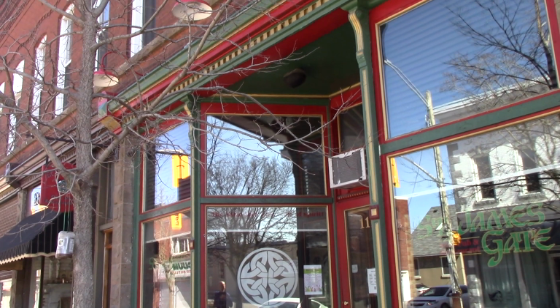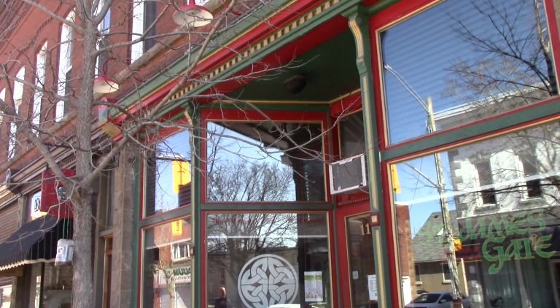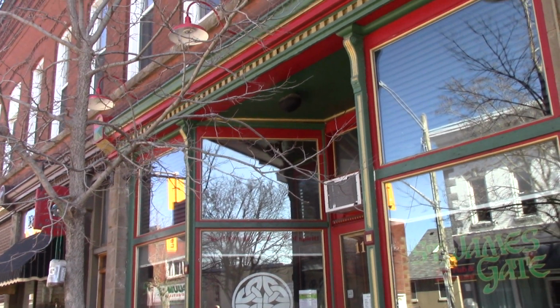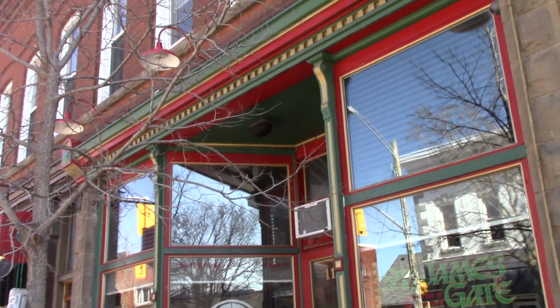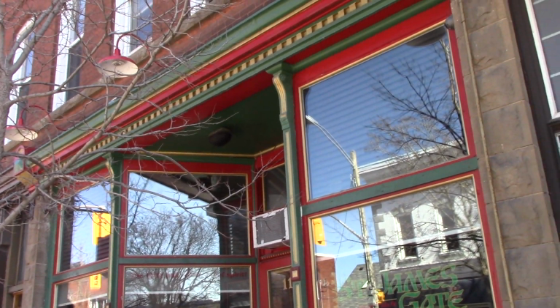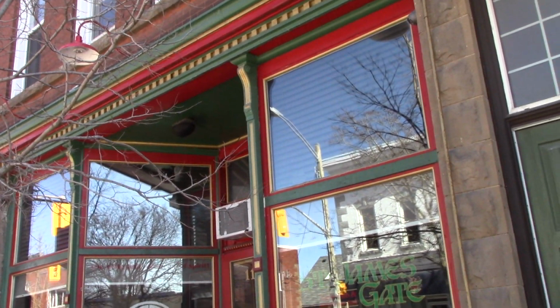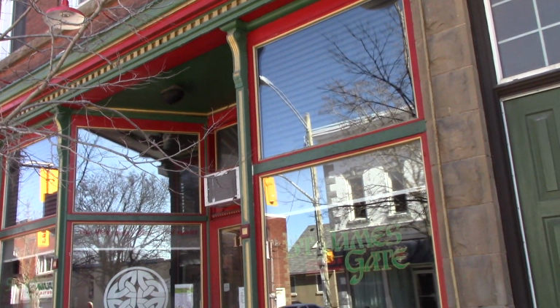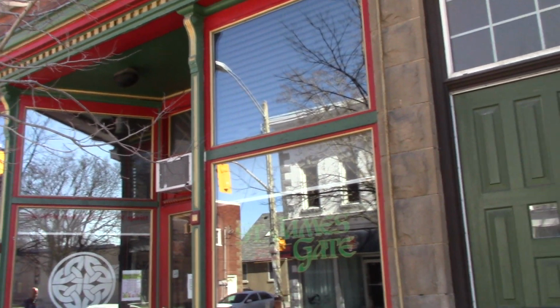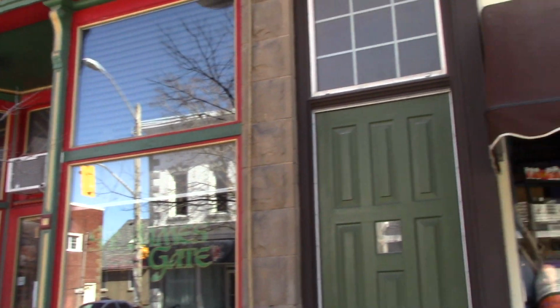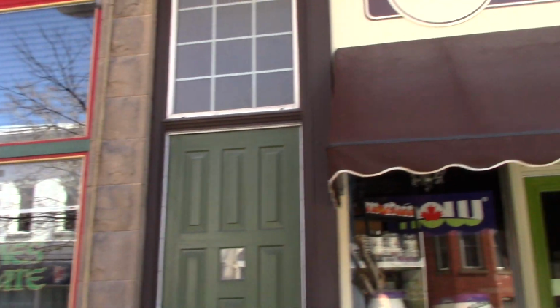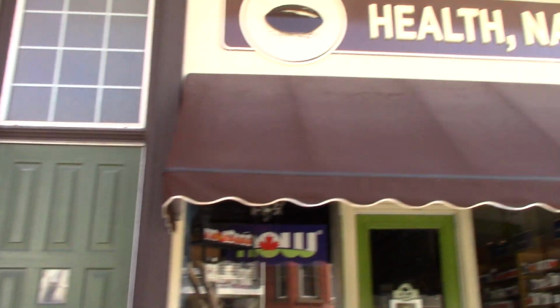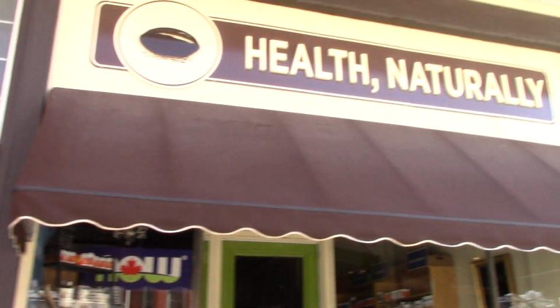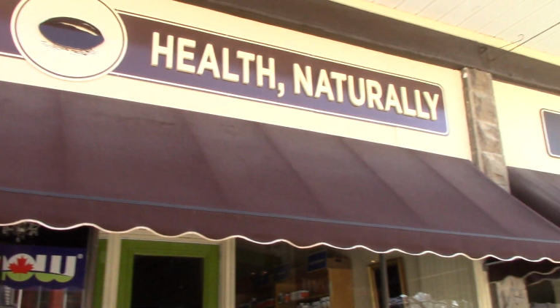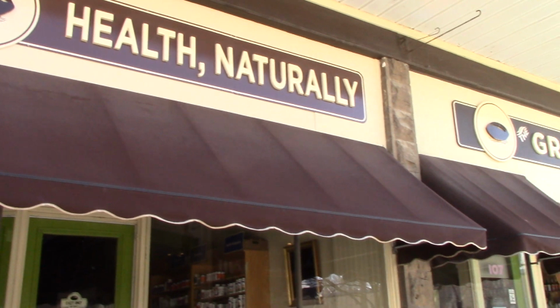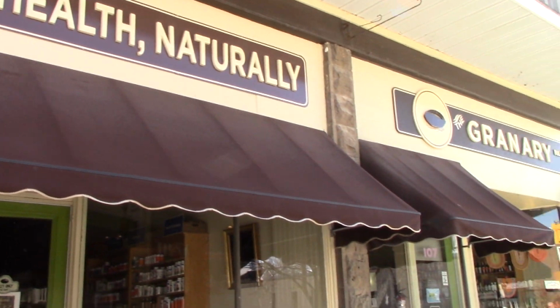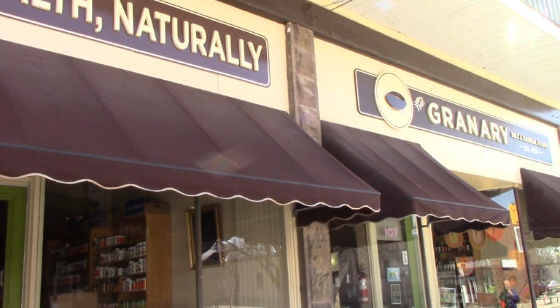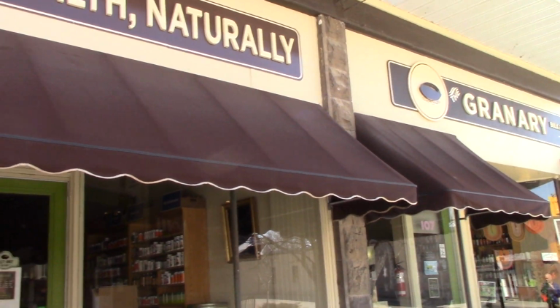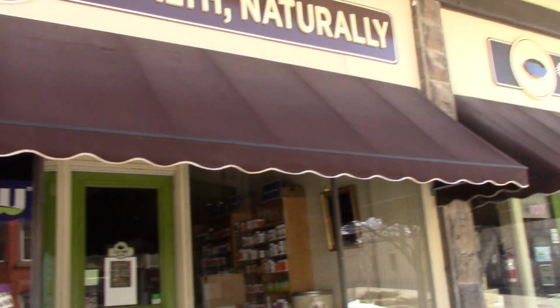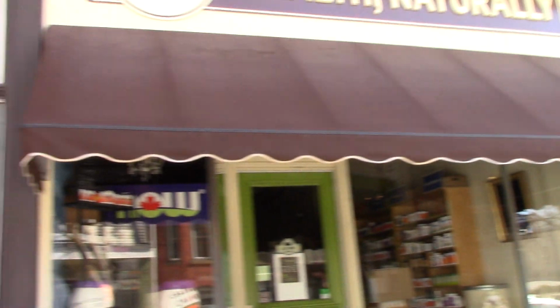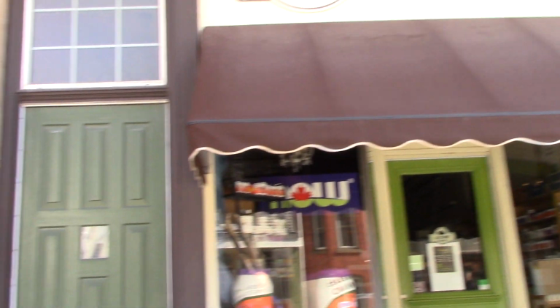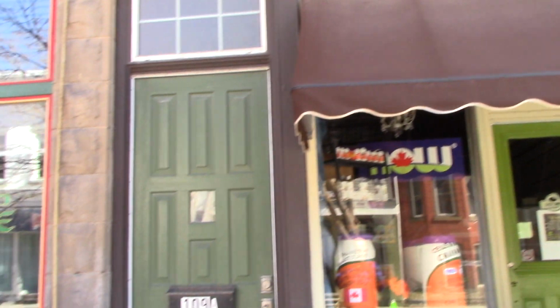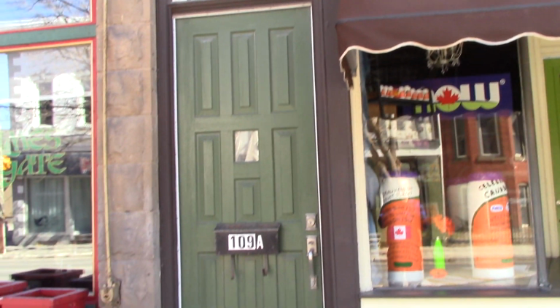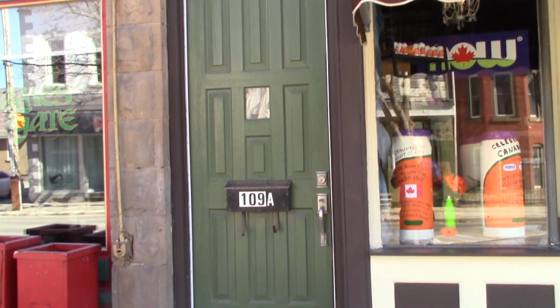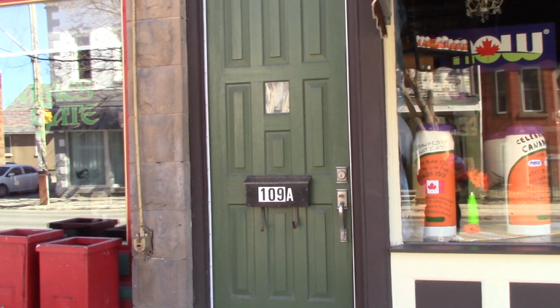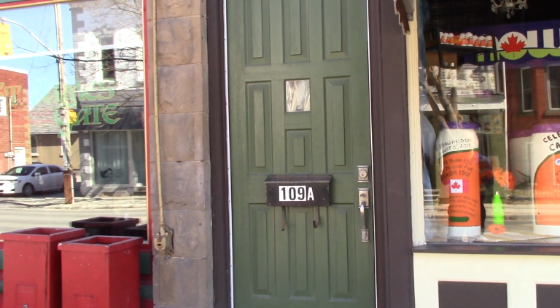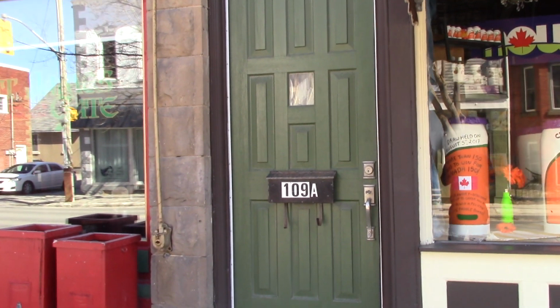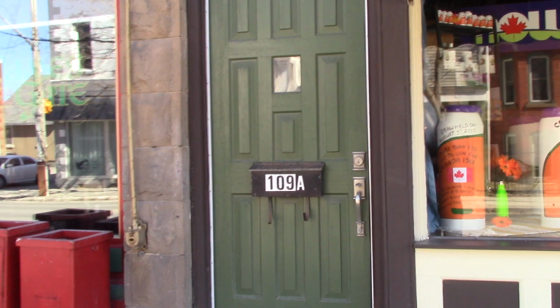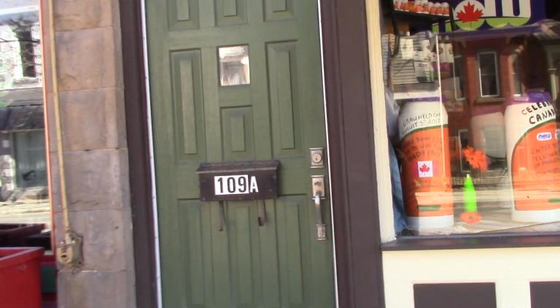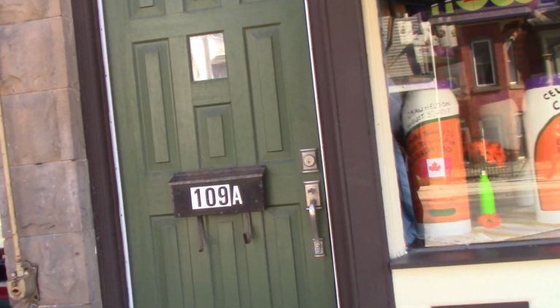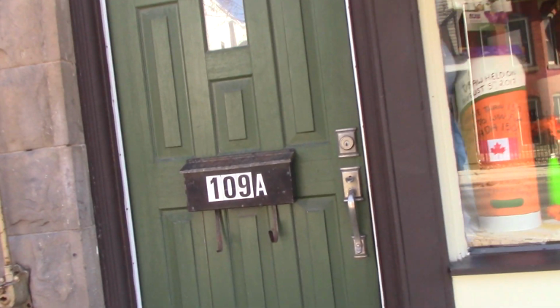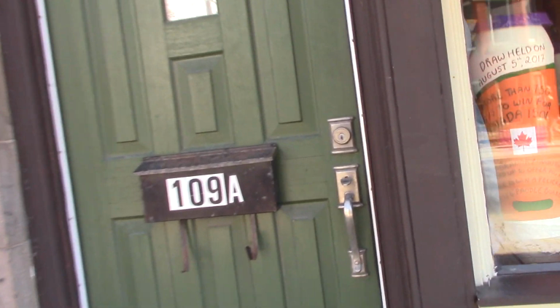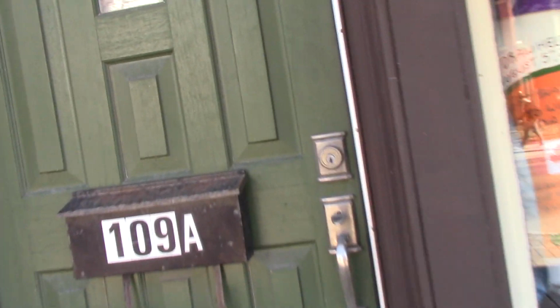So here we are between St. James Gate Pub and the Granary Health Food Store. I'm just going to take you on a tour of 109A. Come on in.